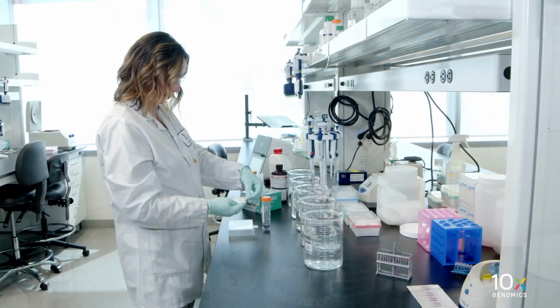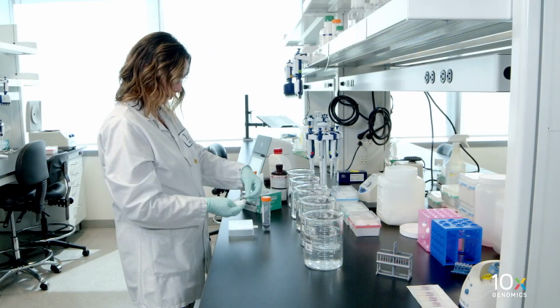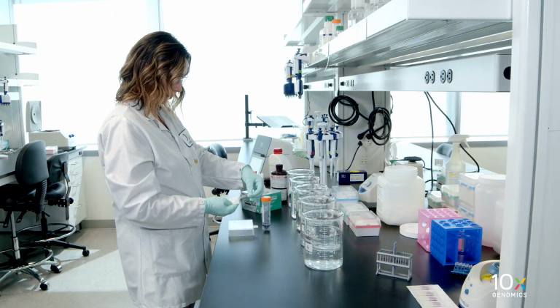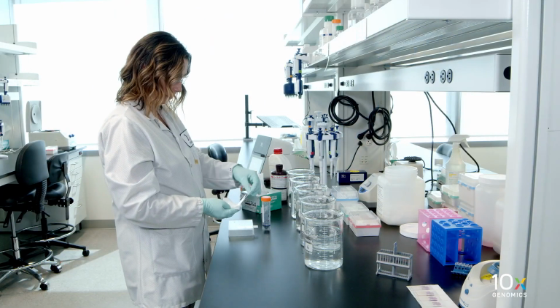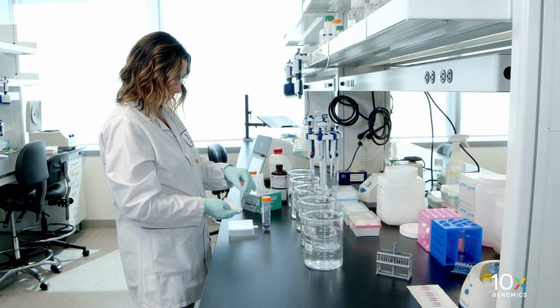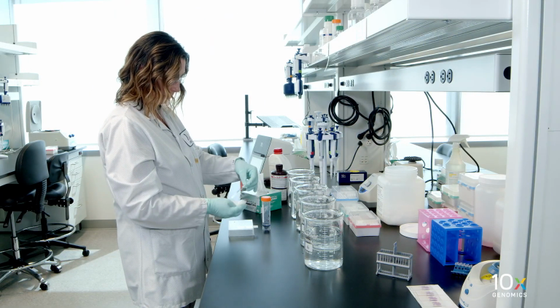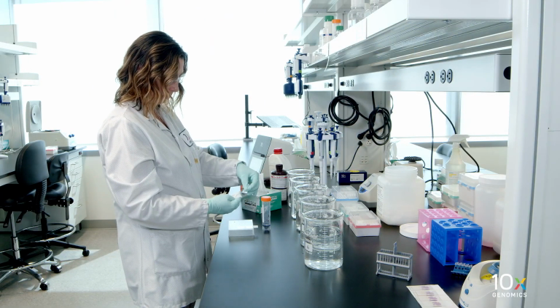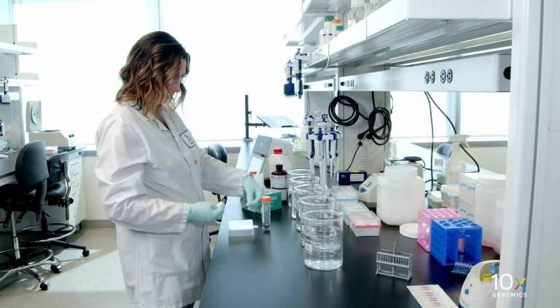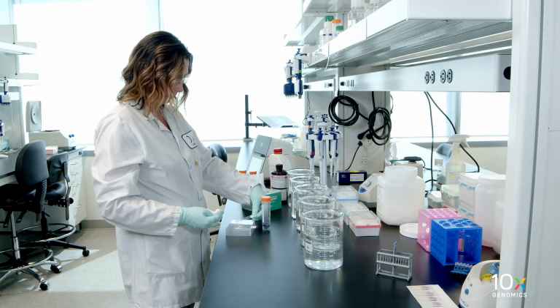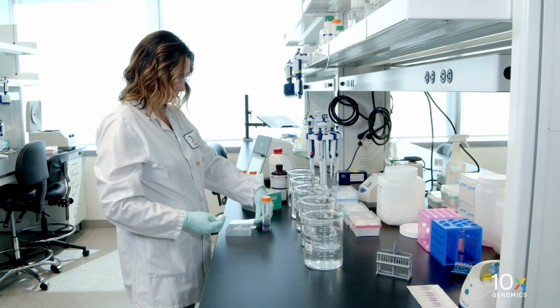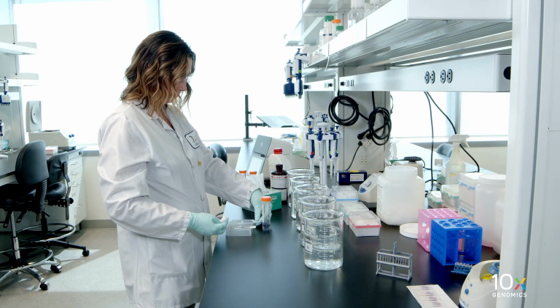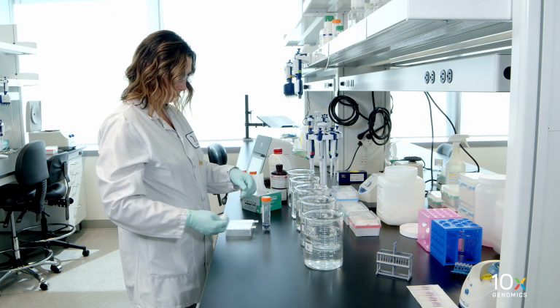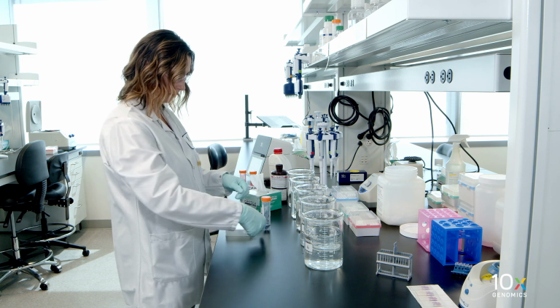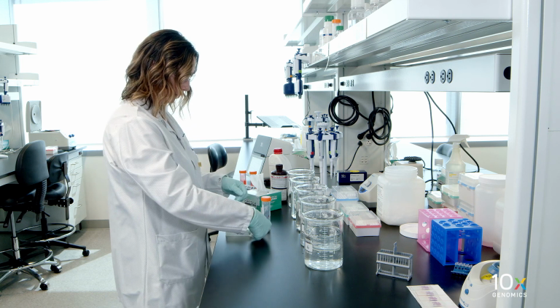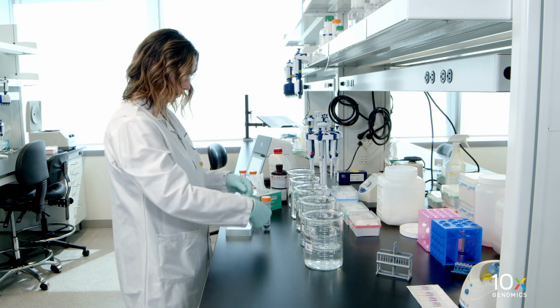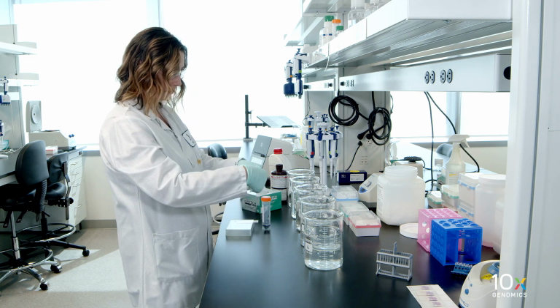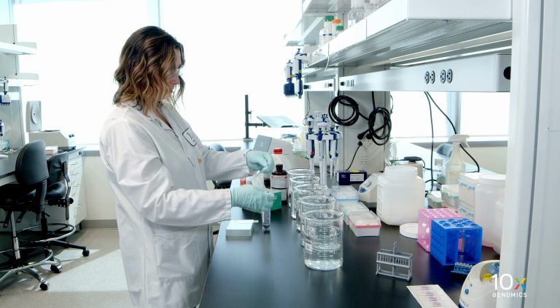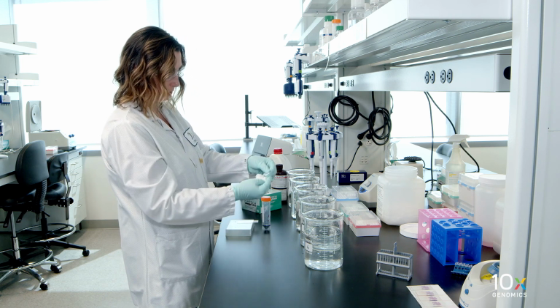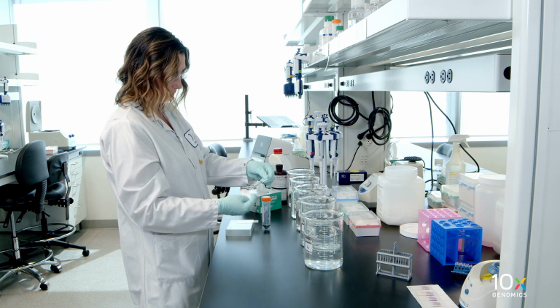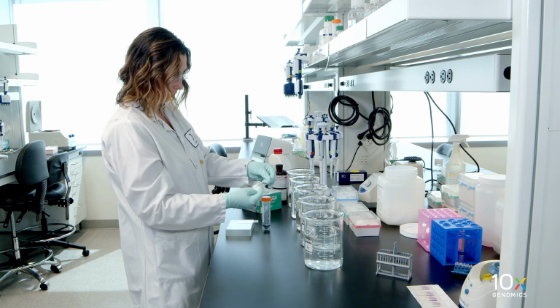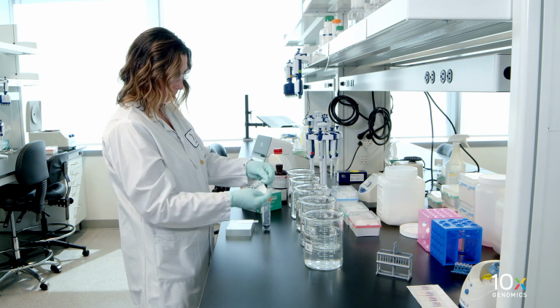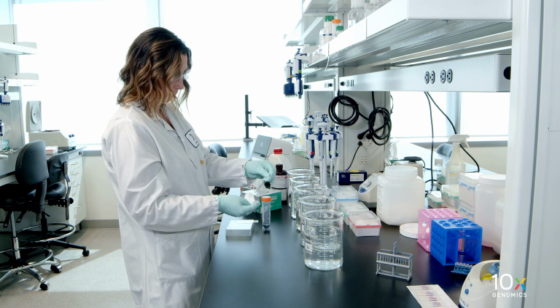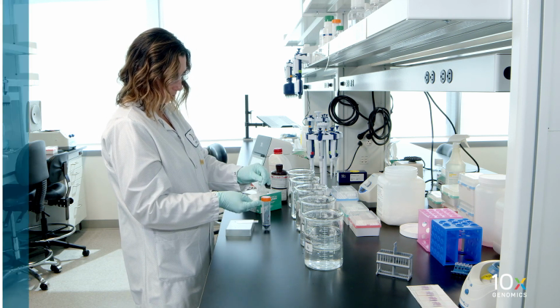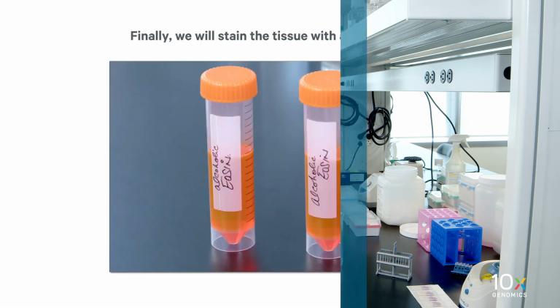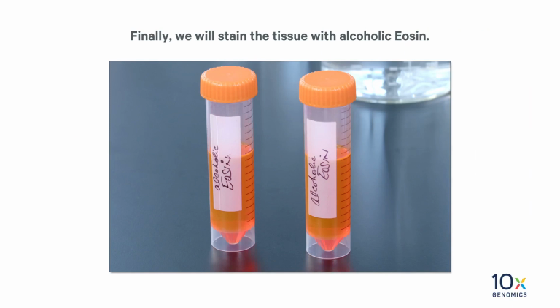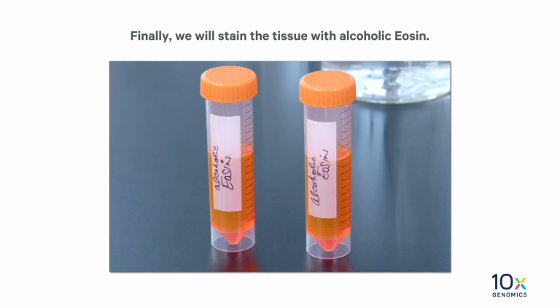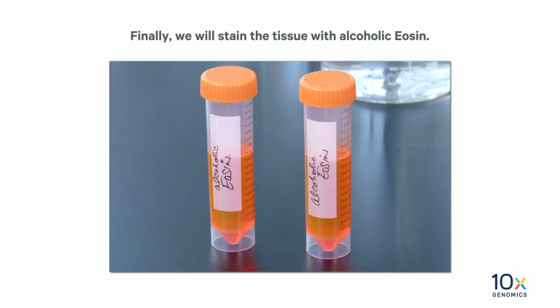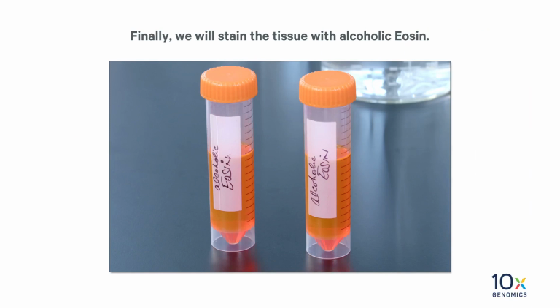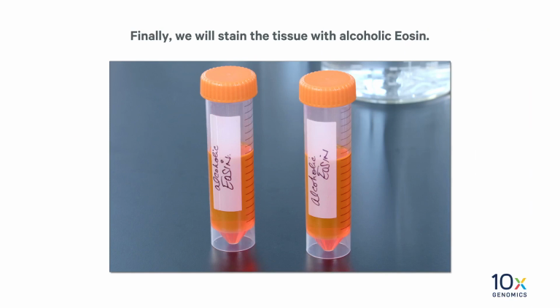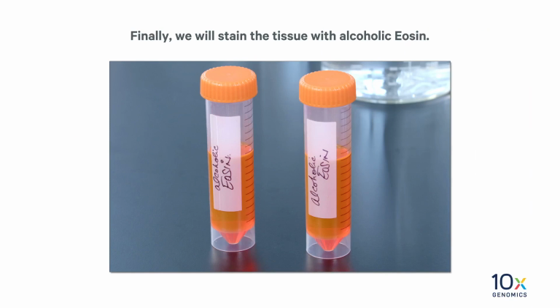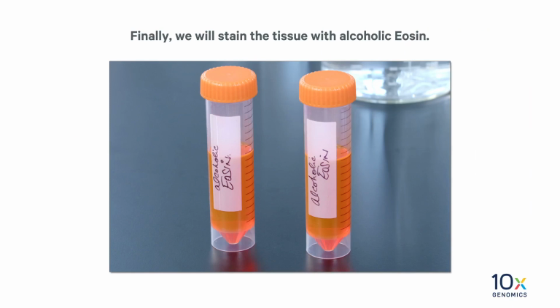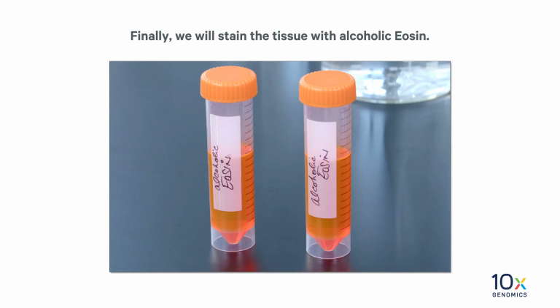Wipe the excess liquid from the back of the slide without touching the tissue section. Place on a flat, clean, non-absorbent work surface. Some droplets may remain. Finally, we will stain the tissue with alcoholic eosin.